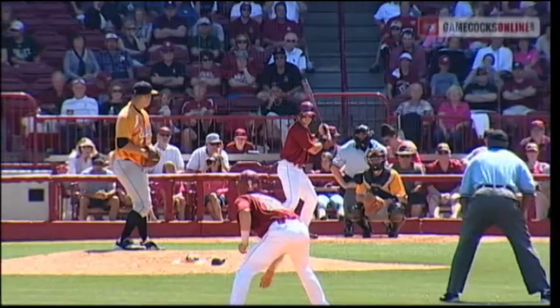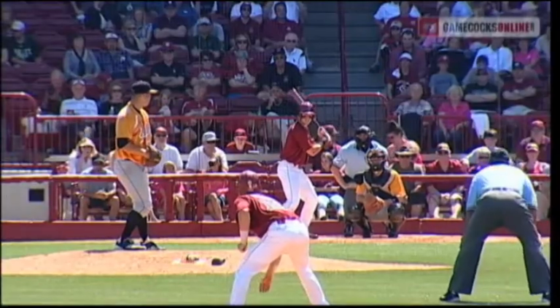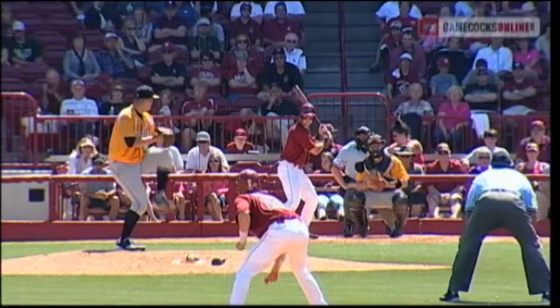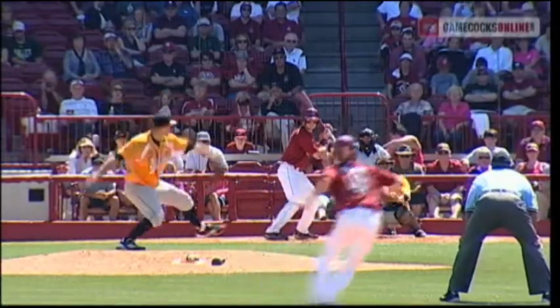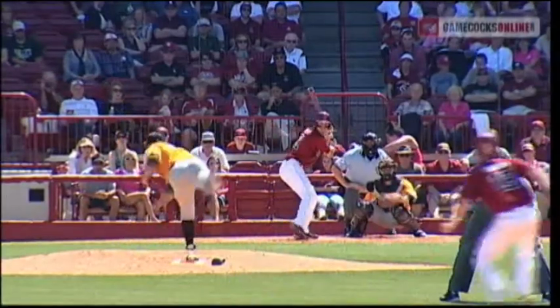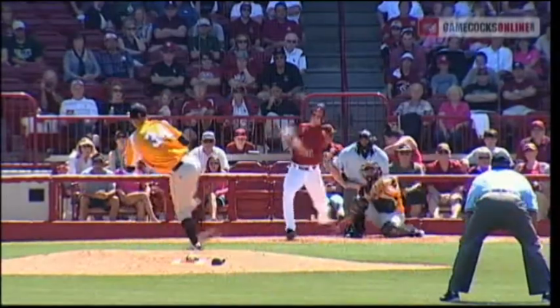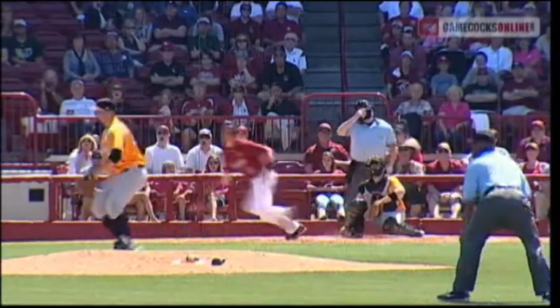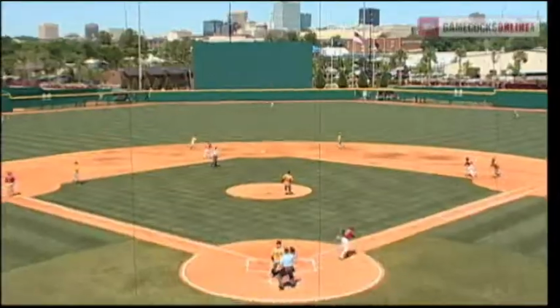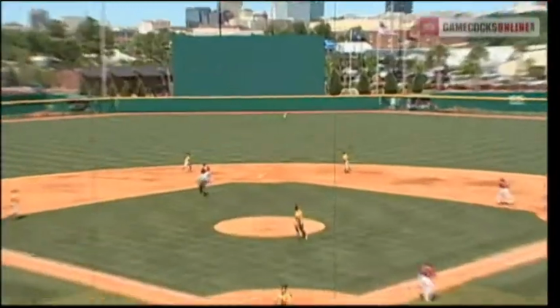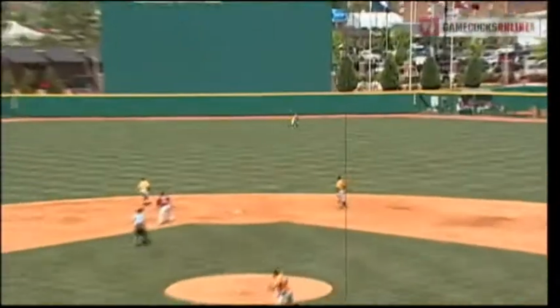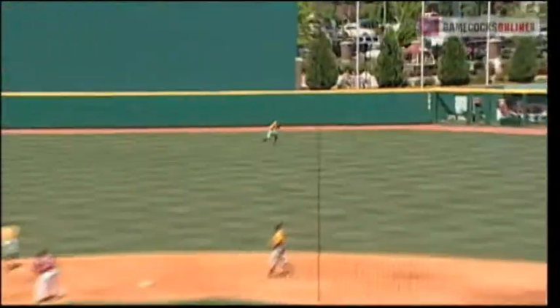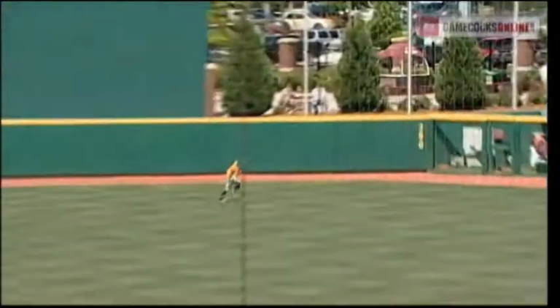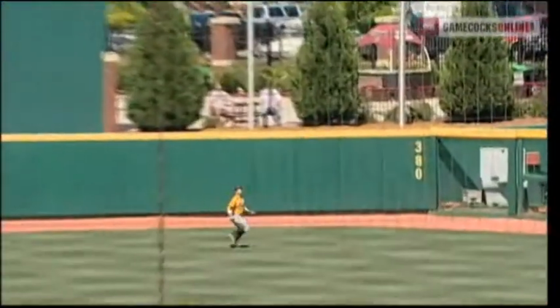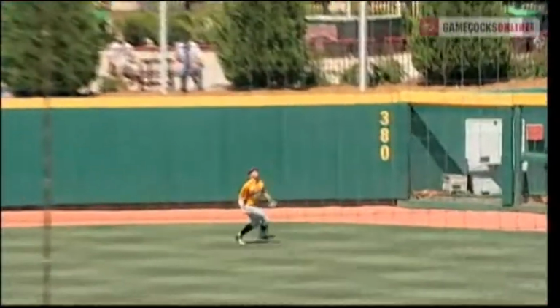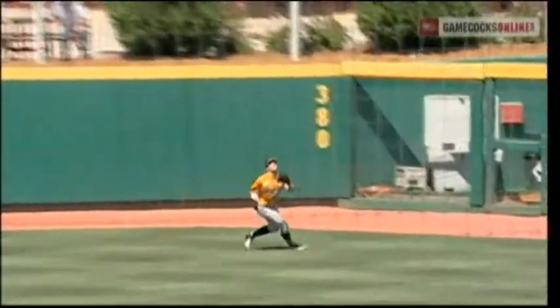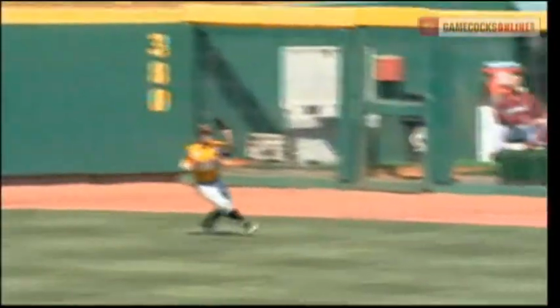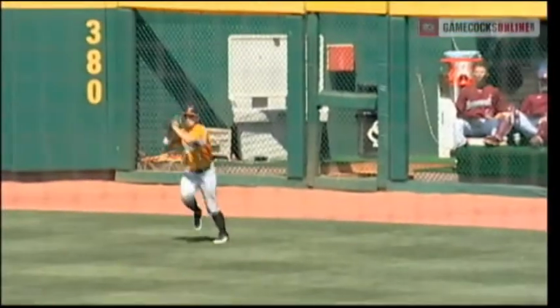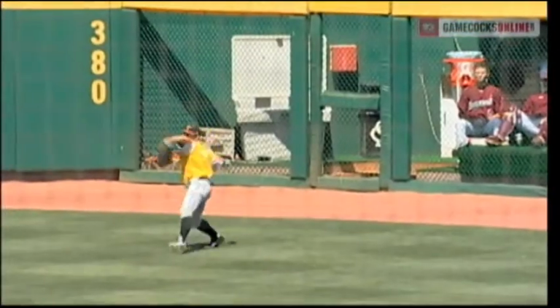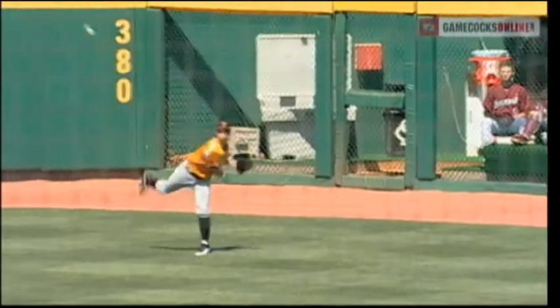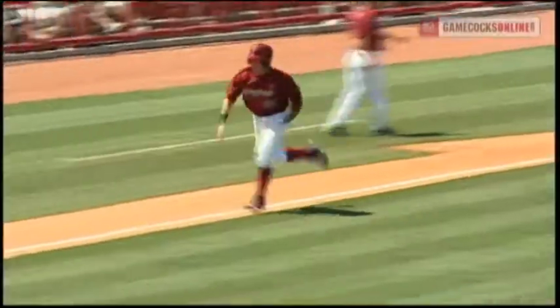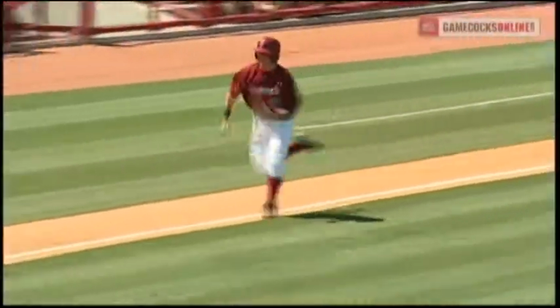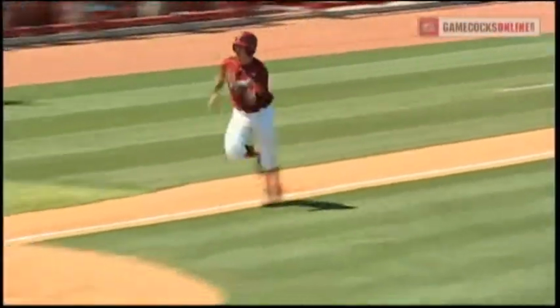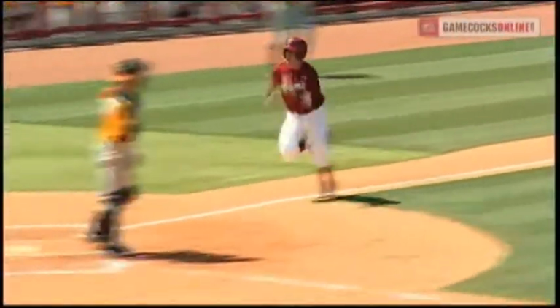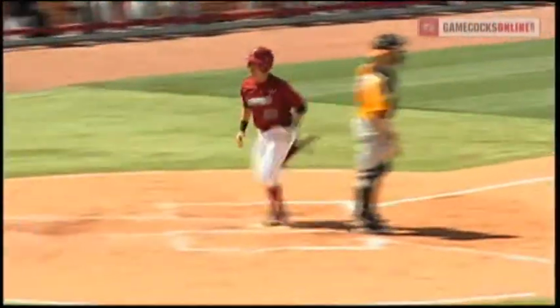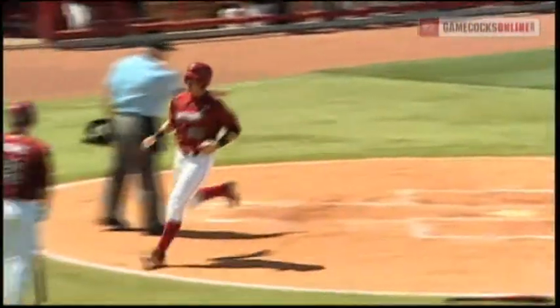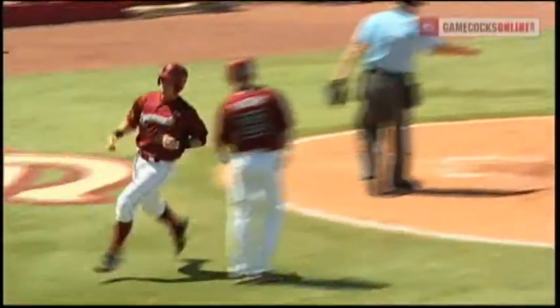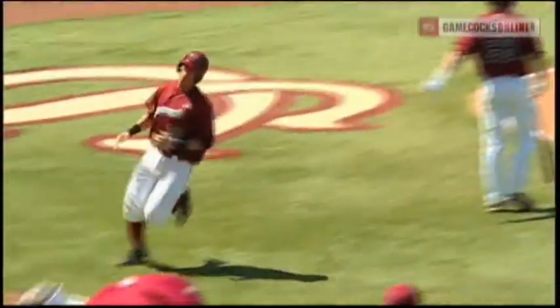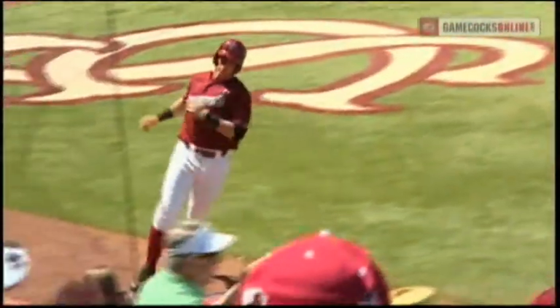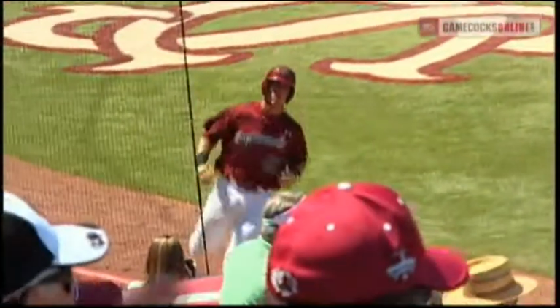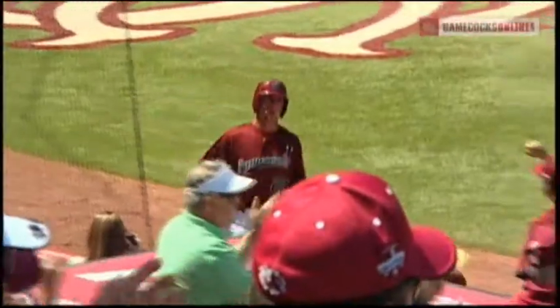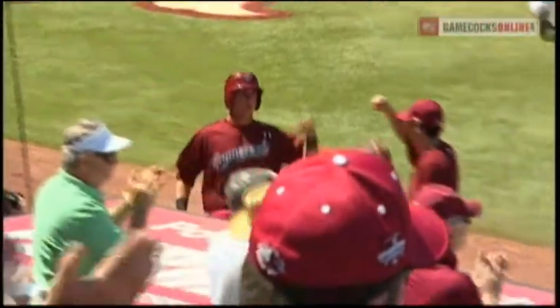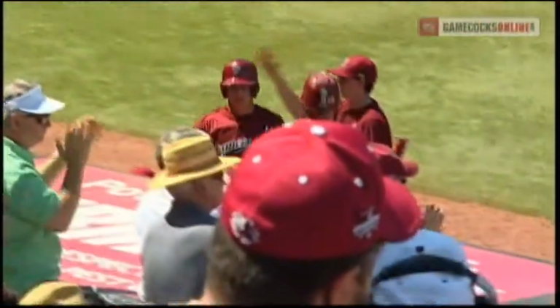Marzilli waits. Good pitch. There's a high fly ball to deep center field, going back — Fritz to the edge of the track, he makes the catch. And on the play, all the runners move up. It's a sacrifice fly as Denton crosses the plate.